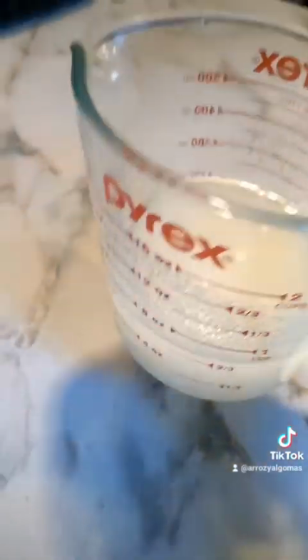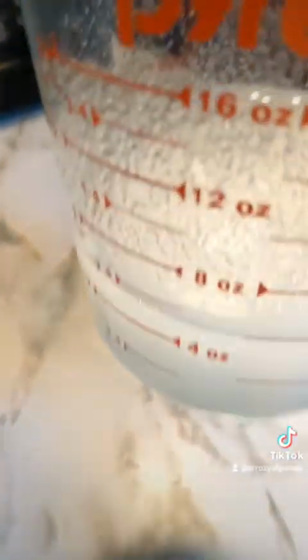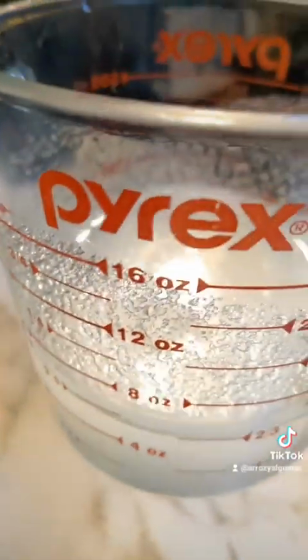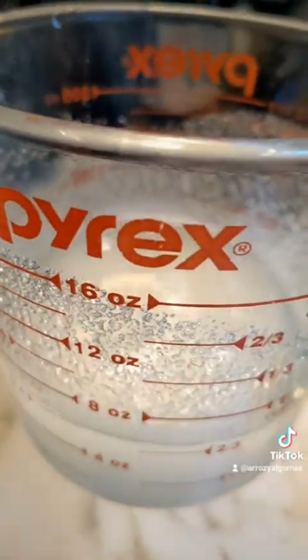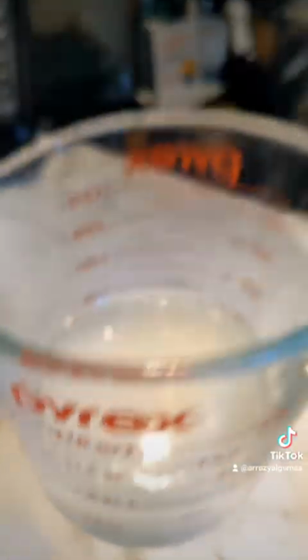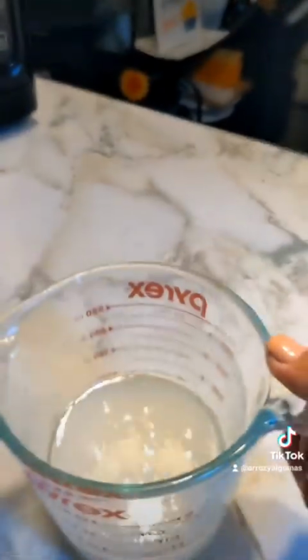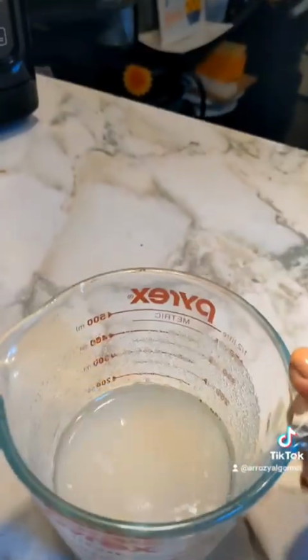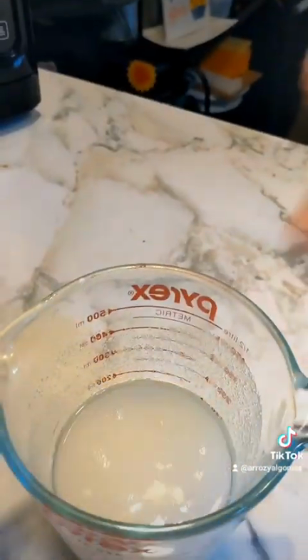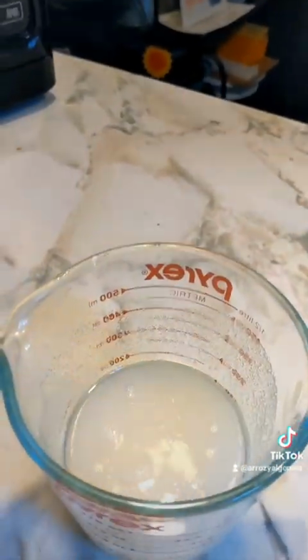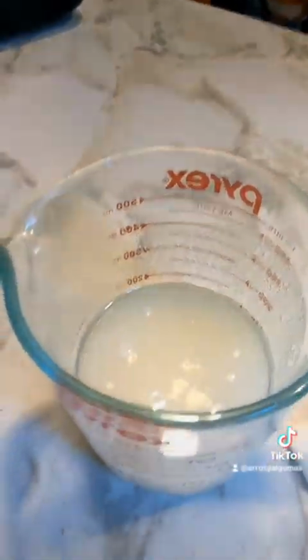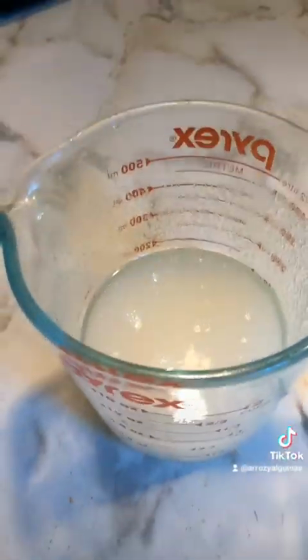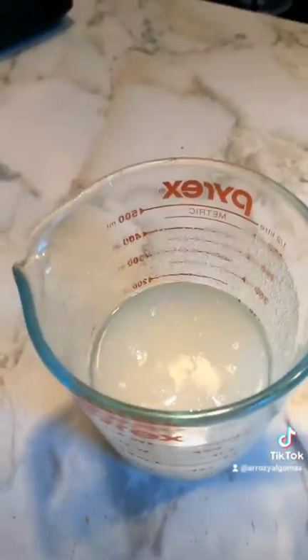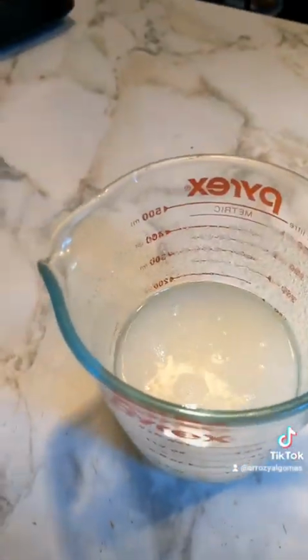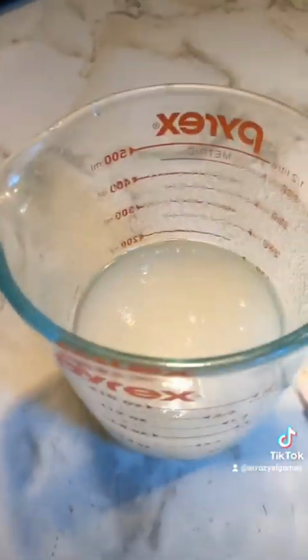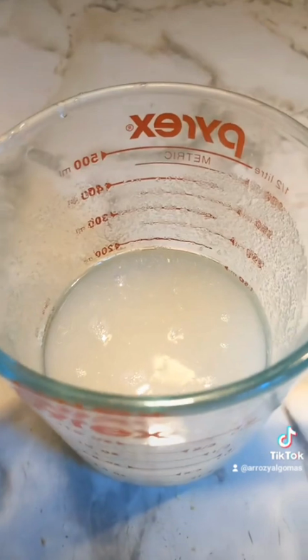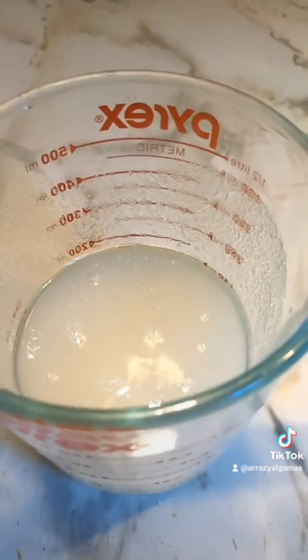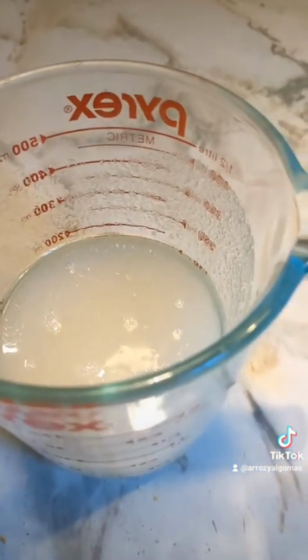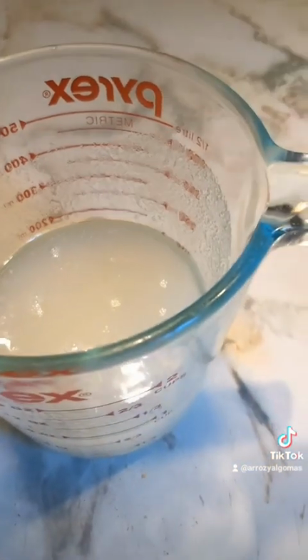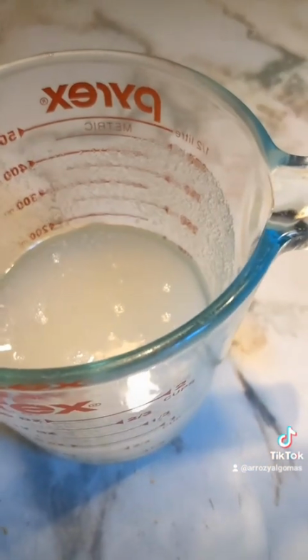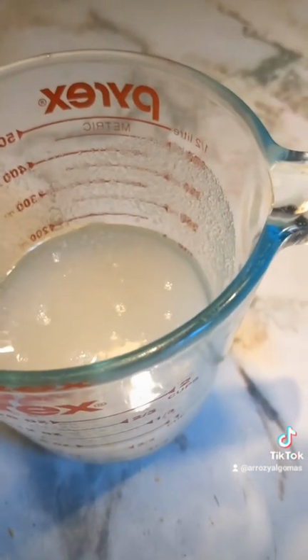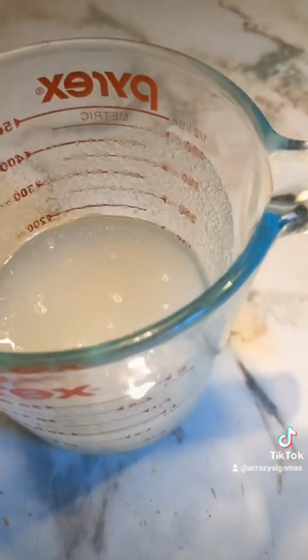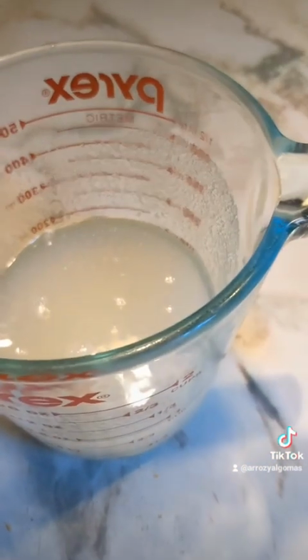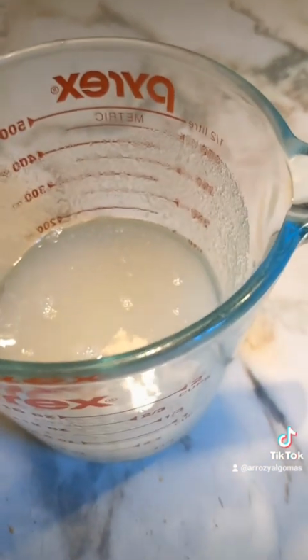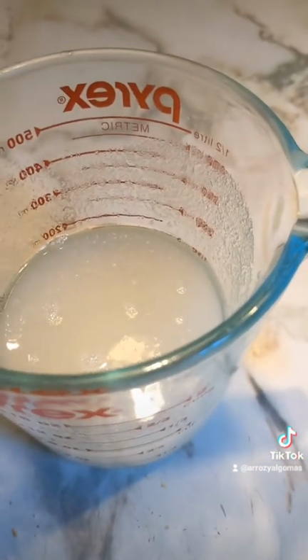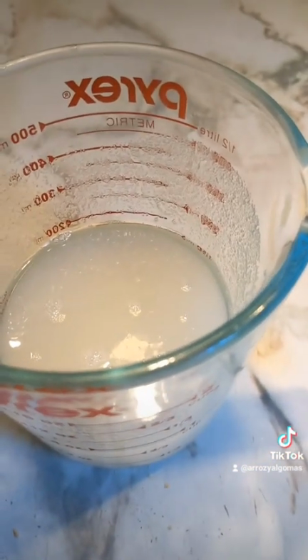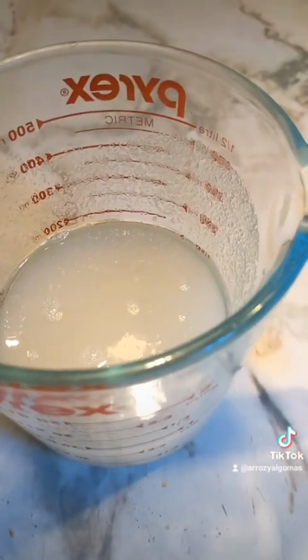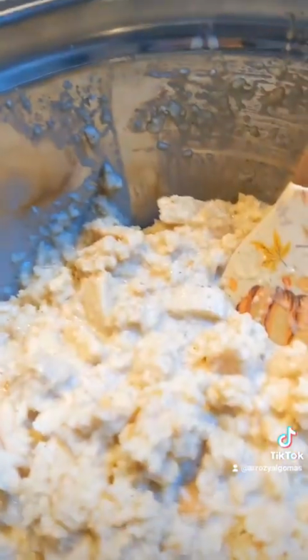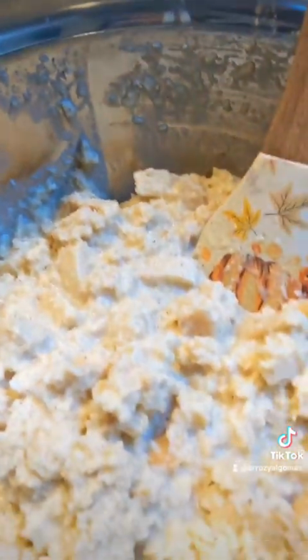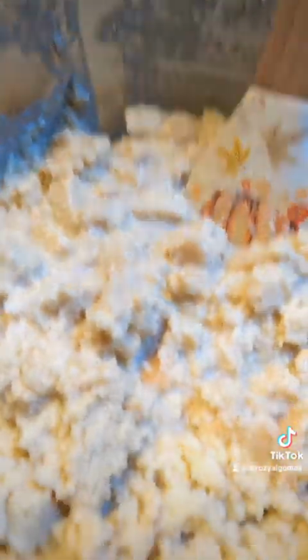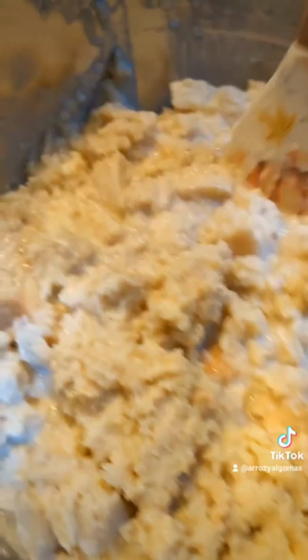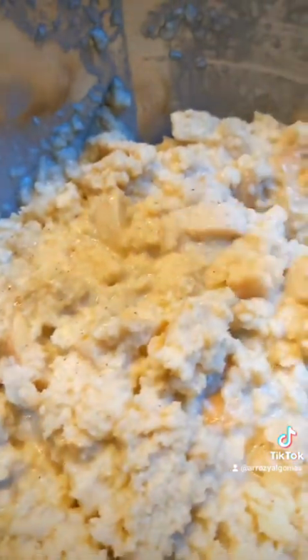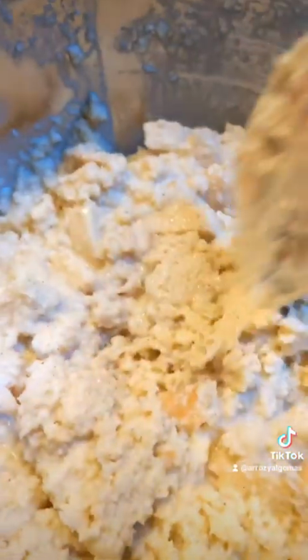I have a cup of sugar here and I add about two to three tablespoons of water, then put it in the microwave — usually about six to ten minutes.